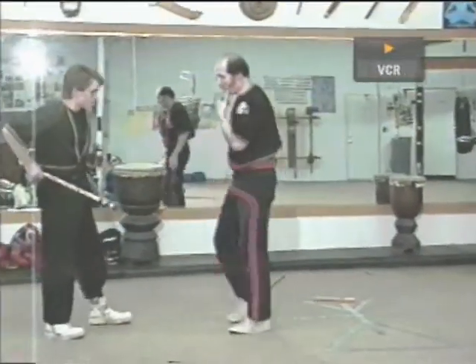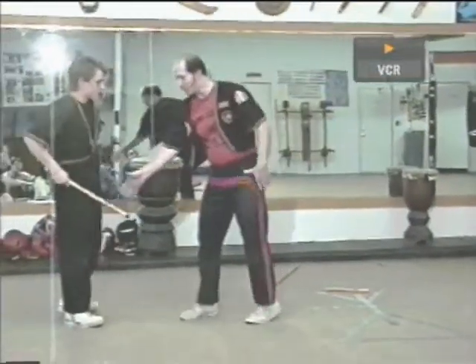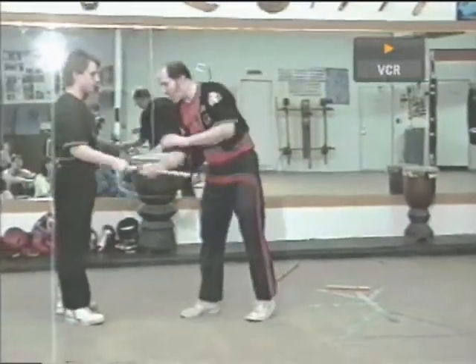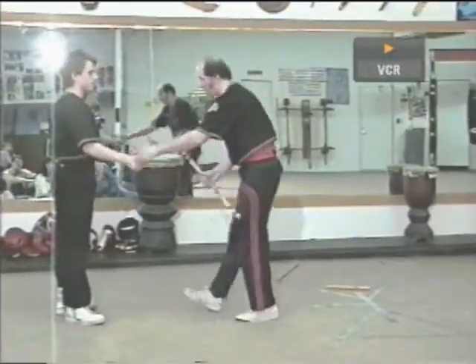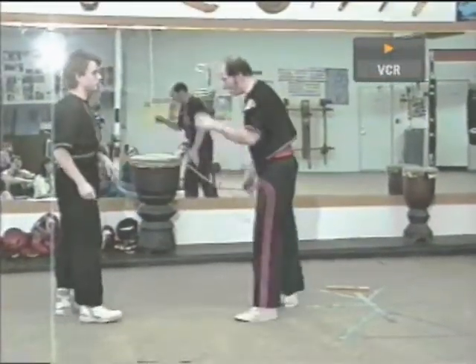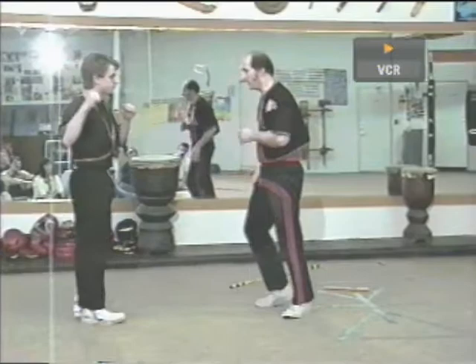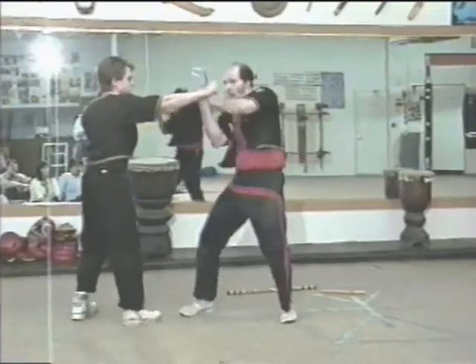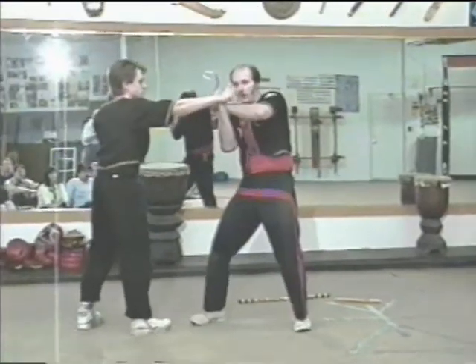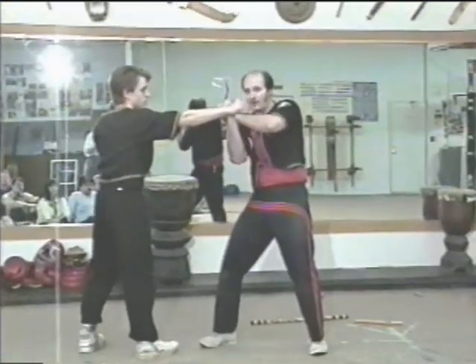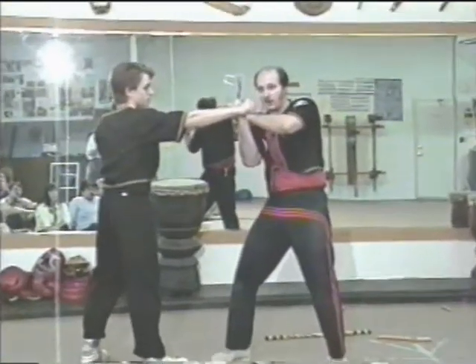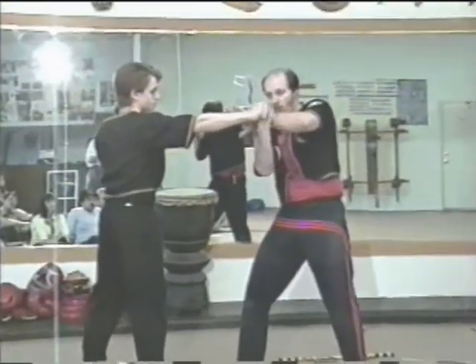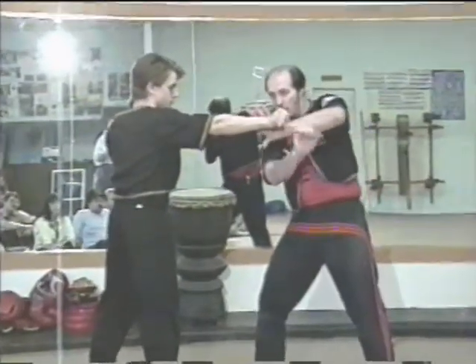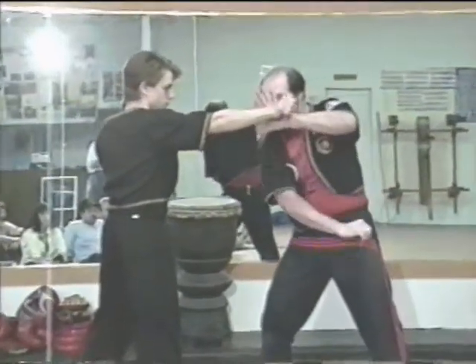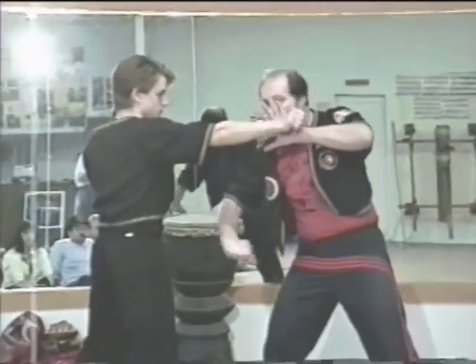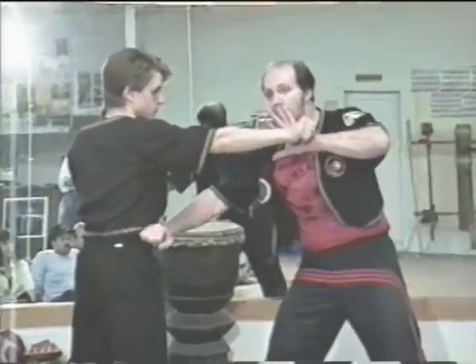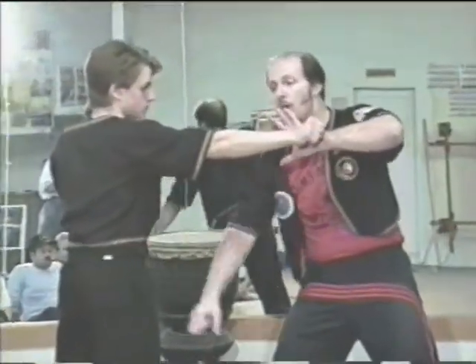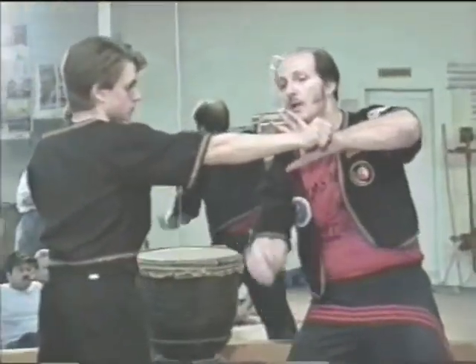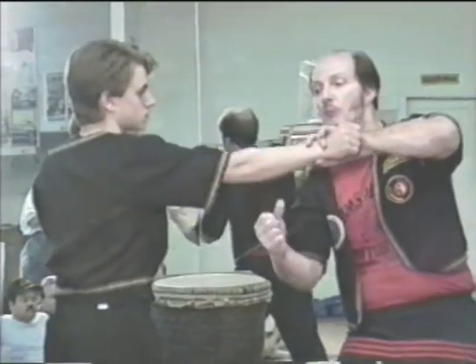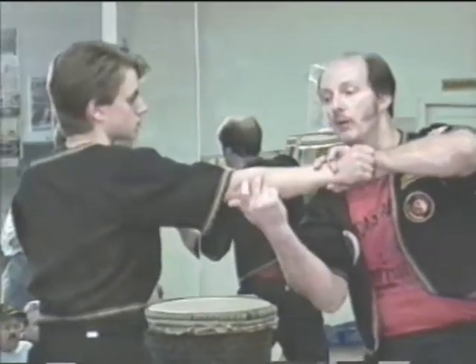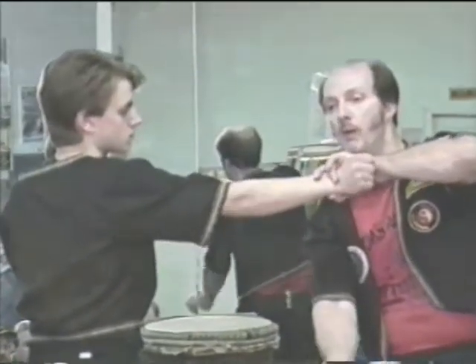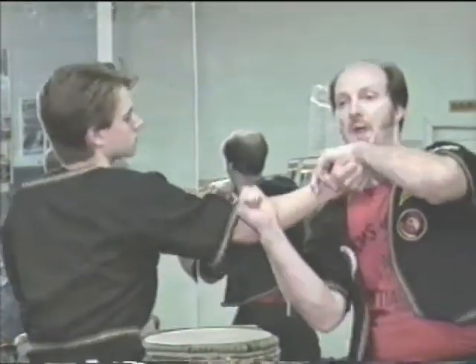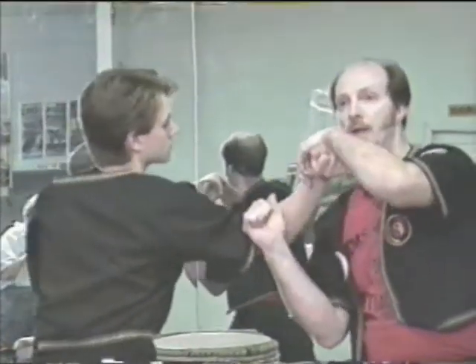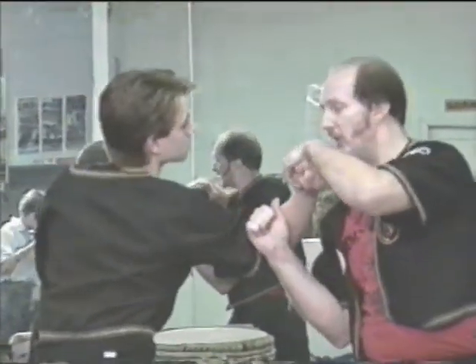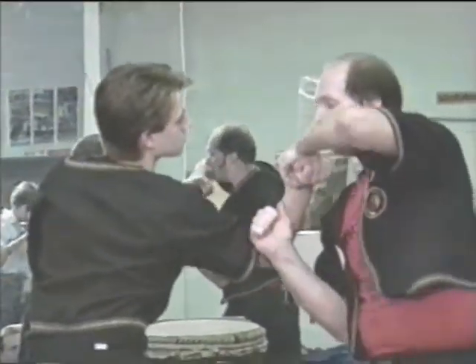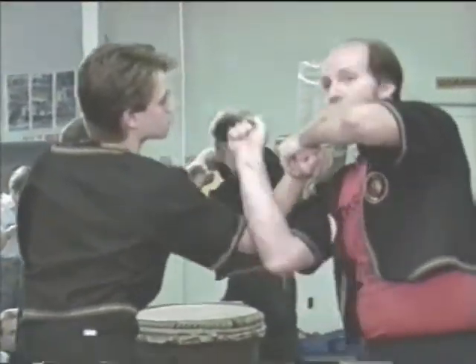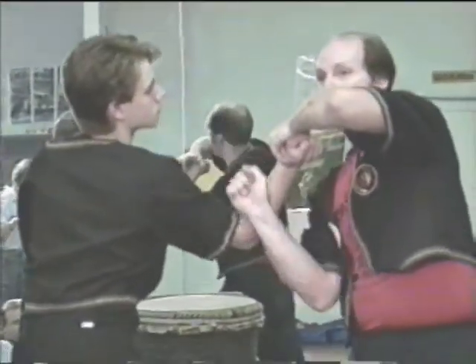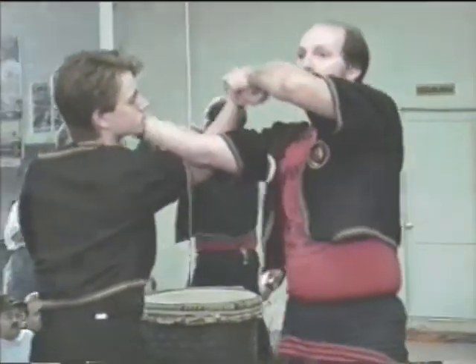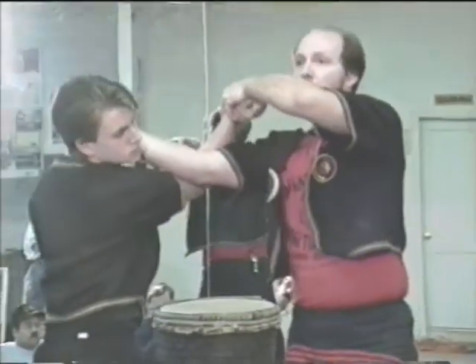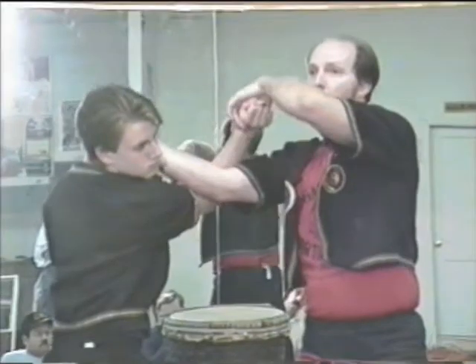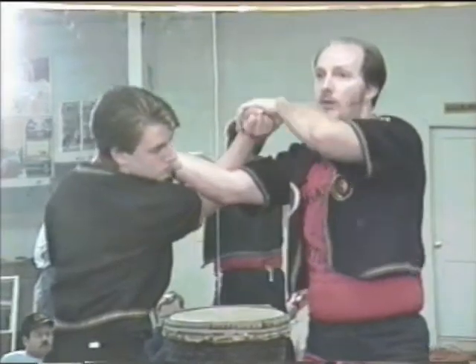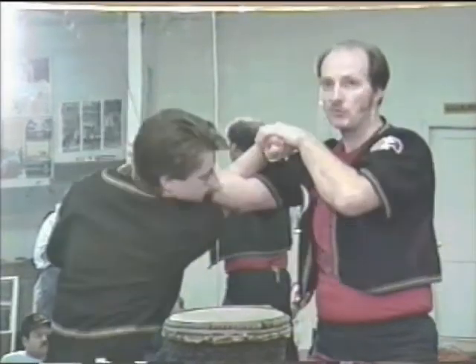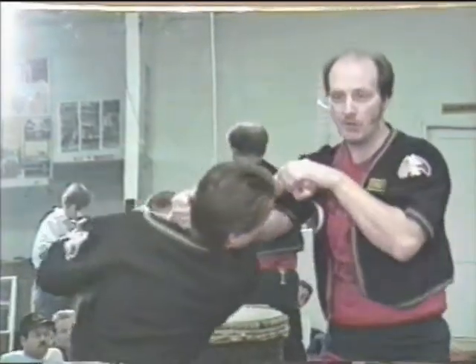It doesn't matter if he's got a stick or a knife or whatever it is. We hit here — that's the first step. From here, we could hit here, then we hit right here. Bang. As soon as that thing bends, we hit here, come up to here, and insert and through.